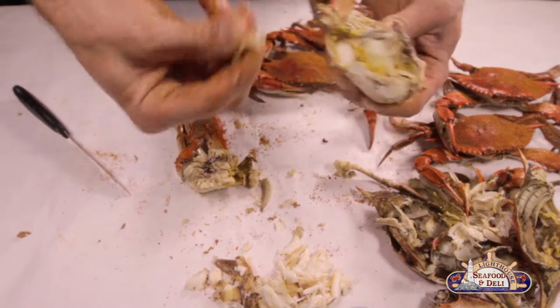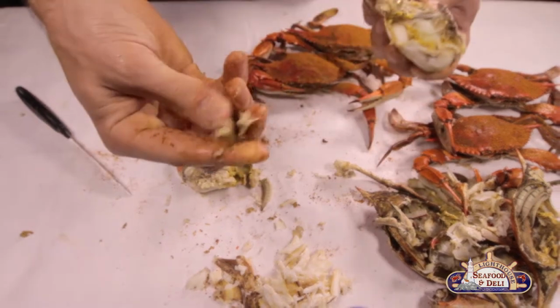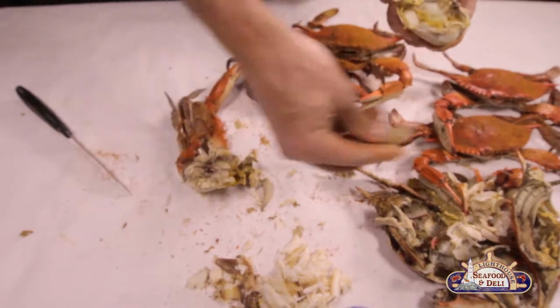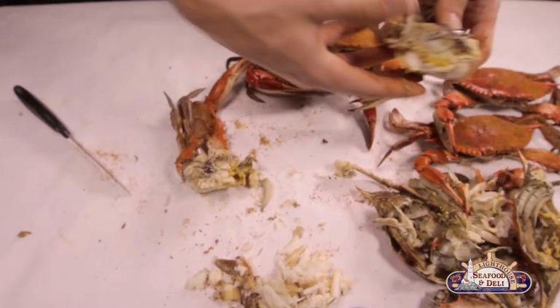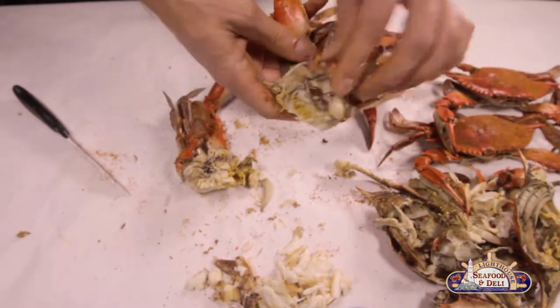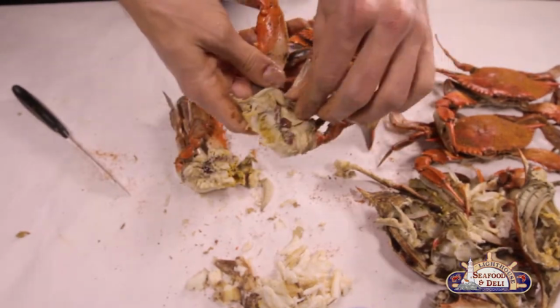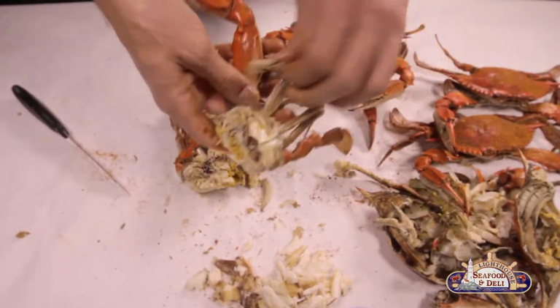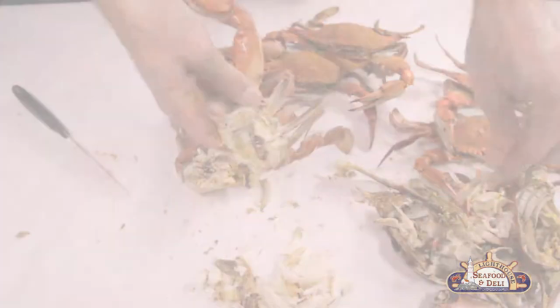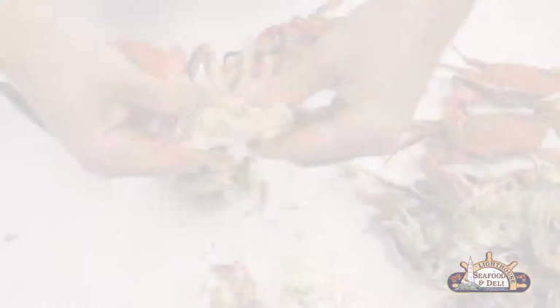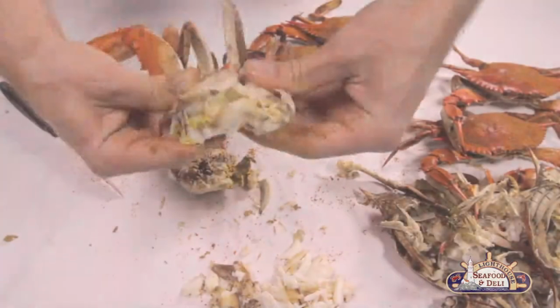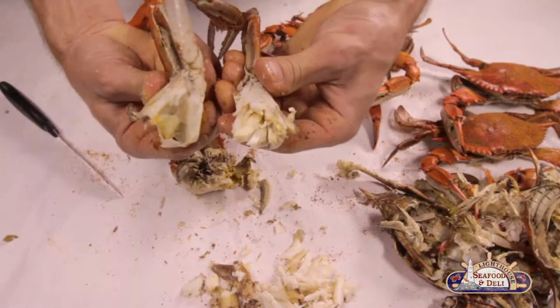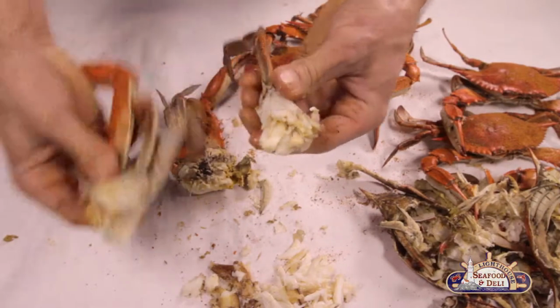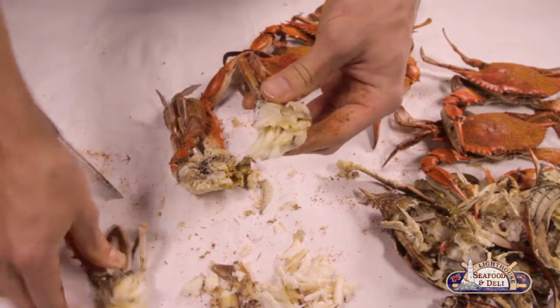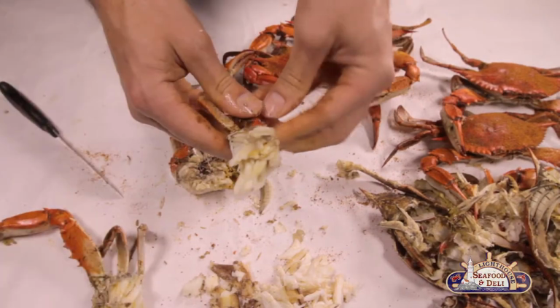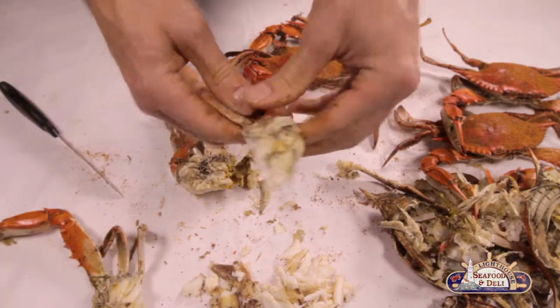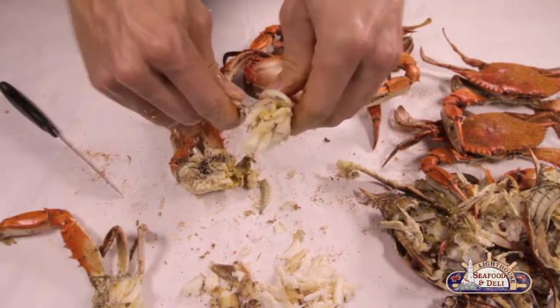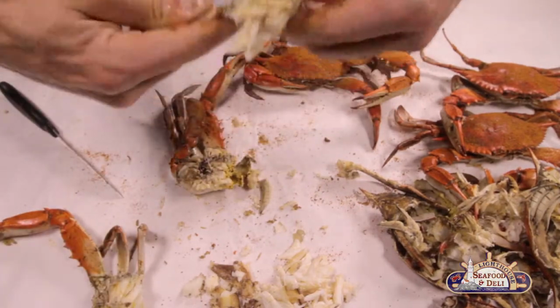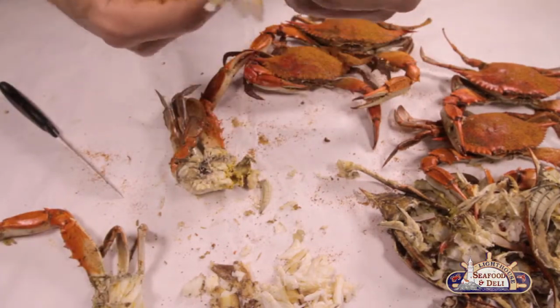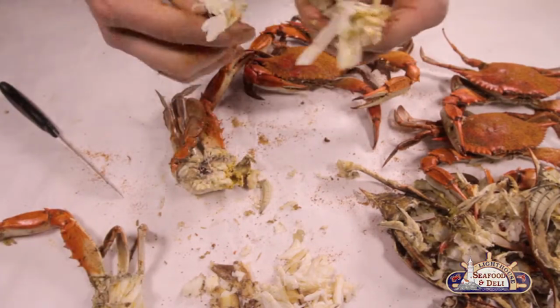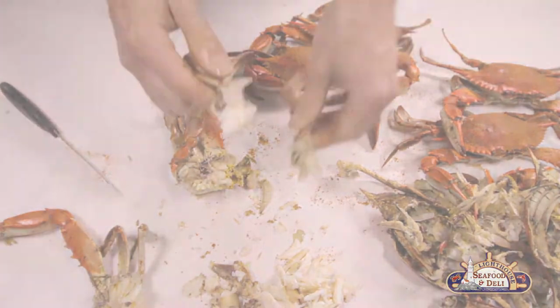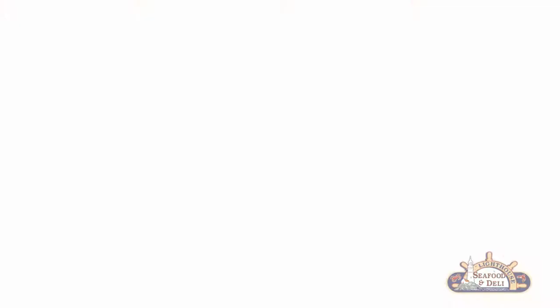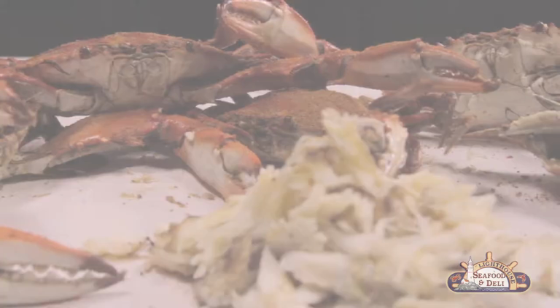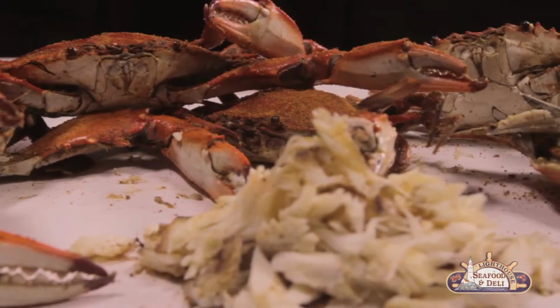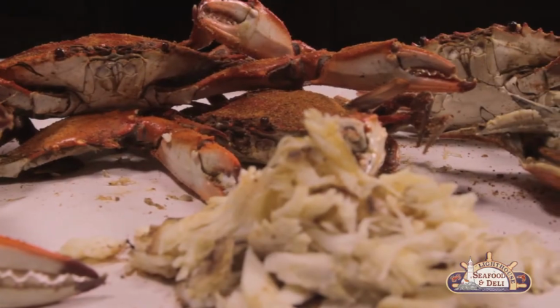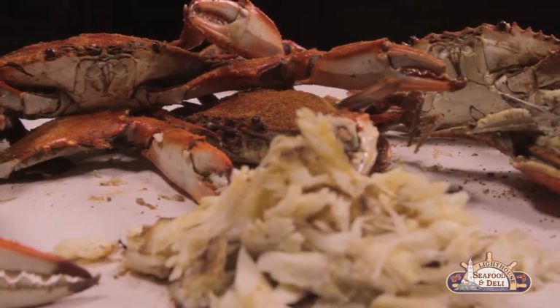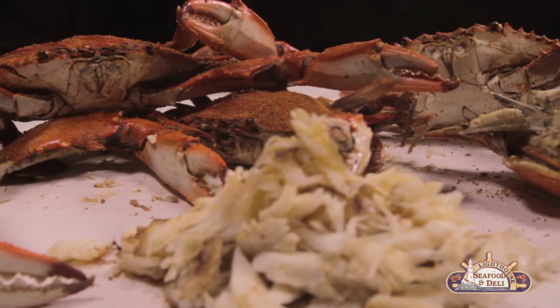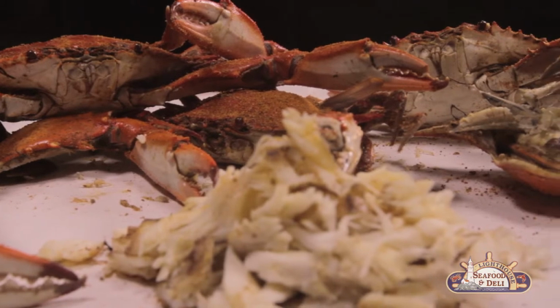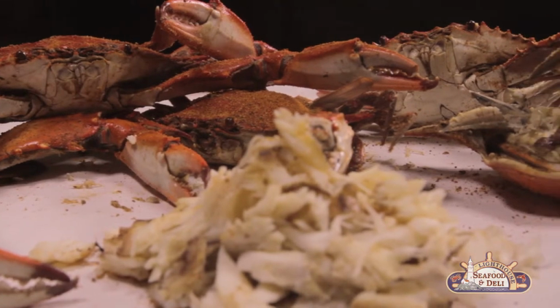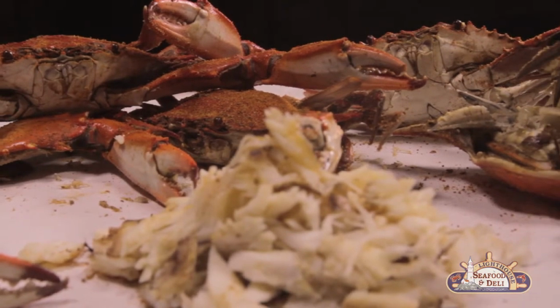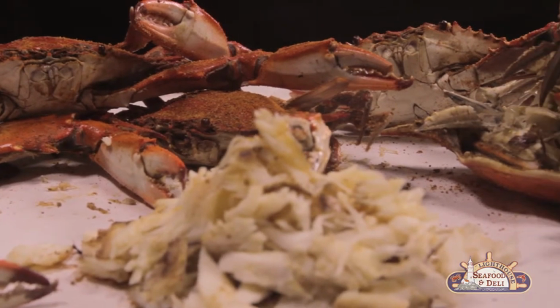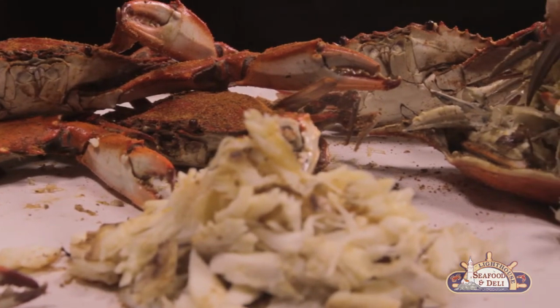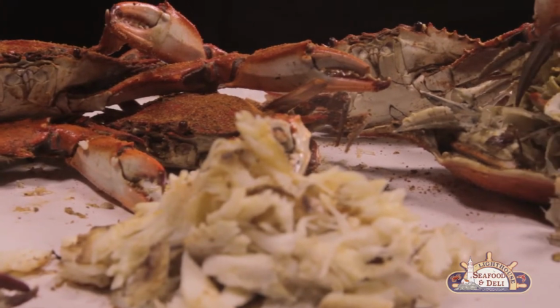Remove the mouth and the lungs! Then crack open the back fin! Enjoy, me hearties! That's a mighty fine crab meat!